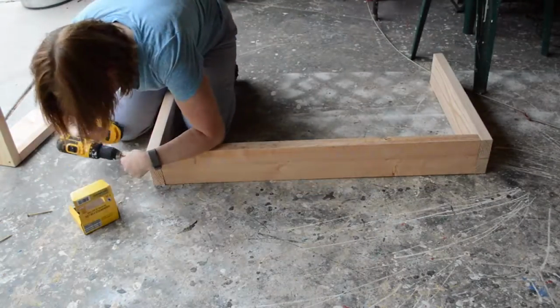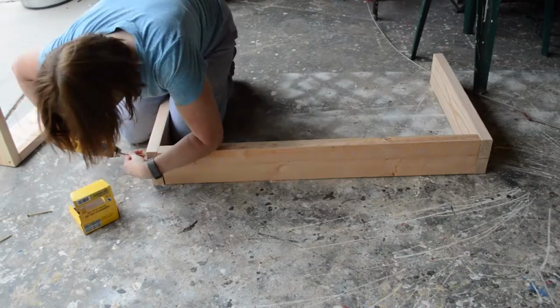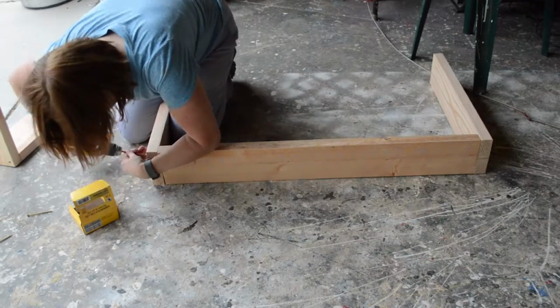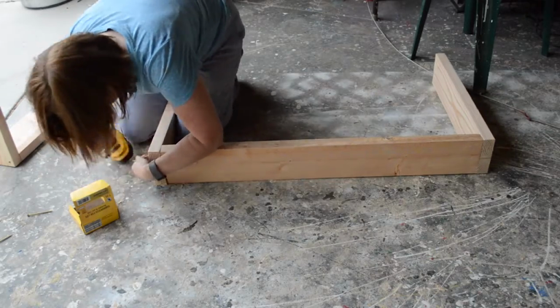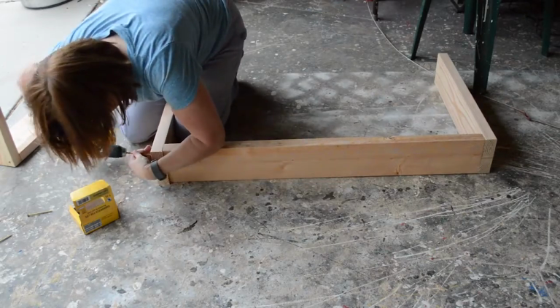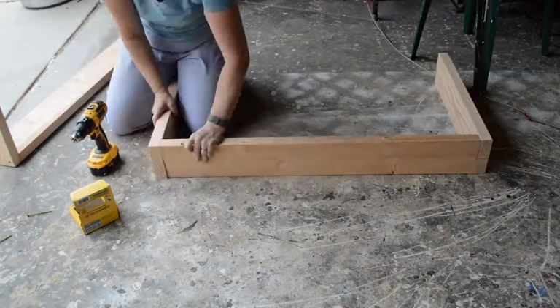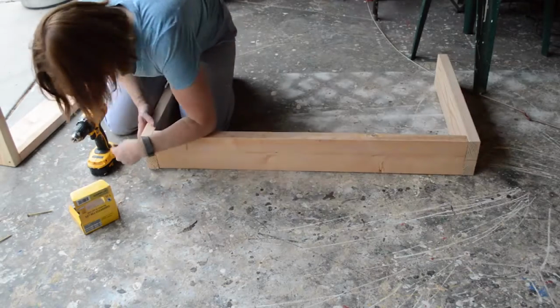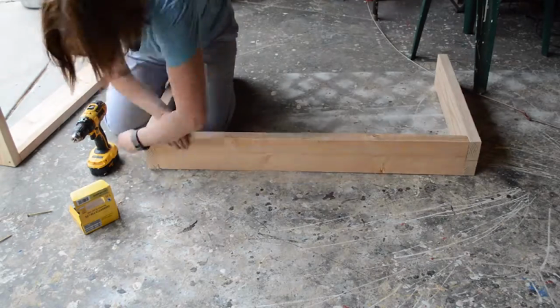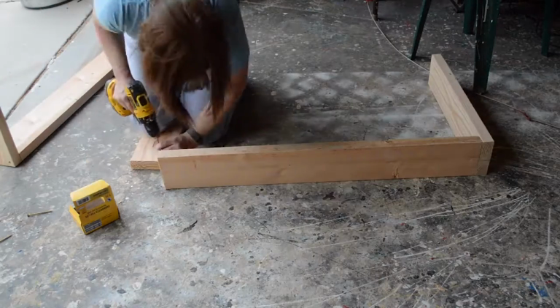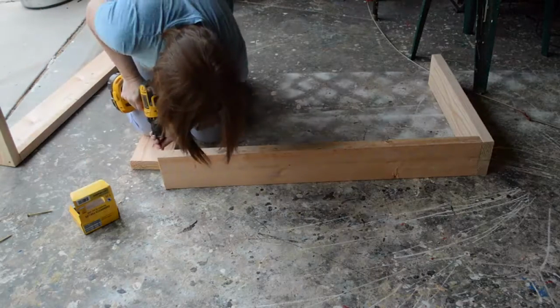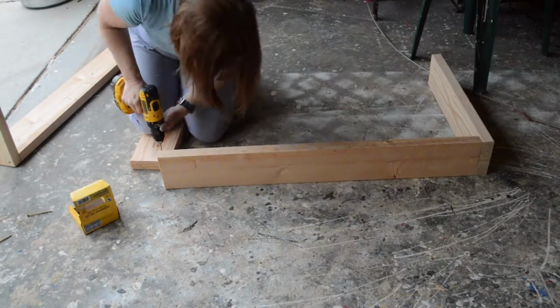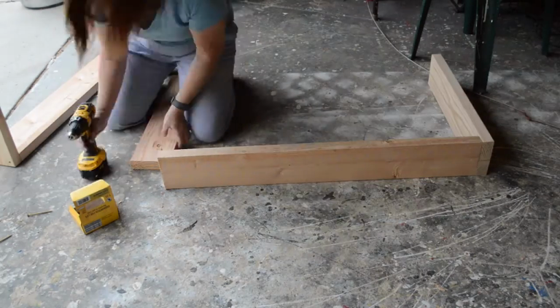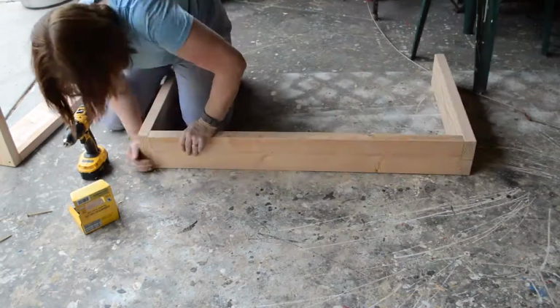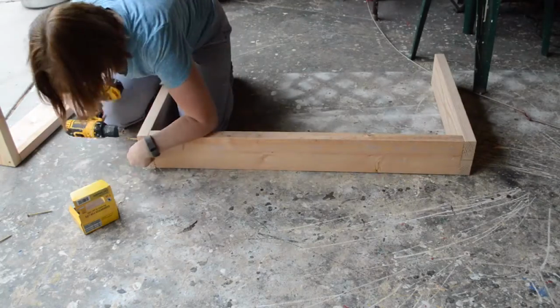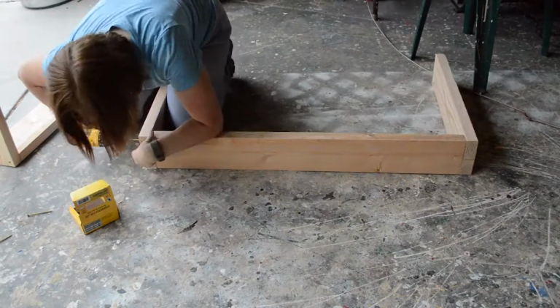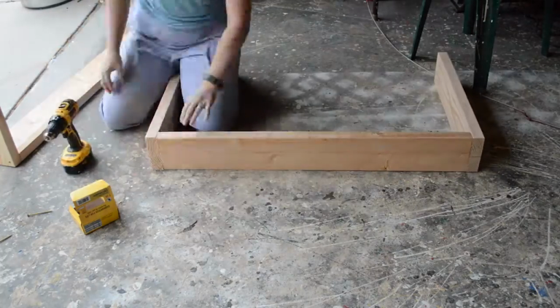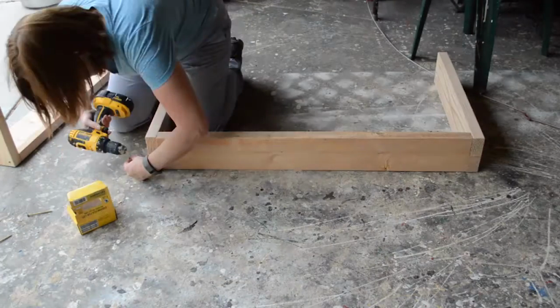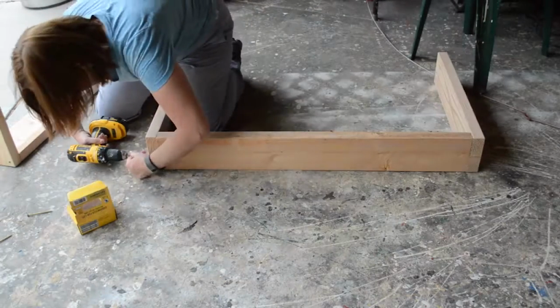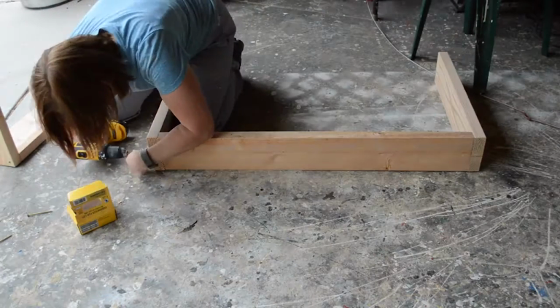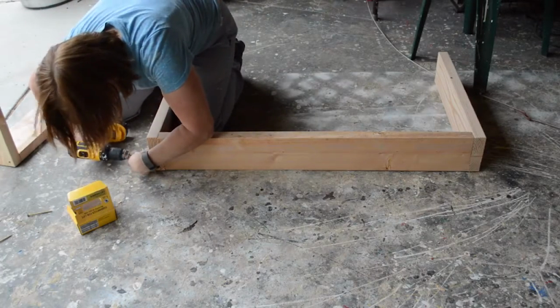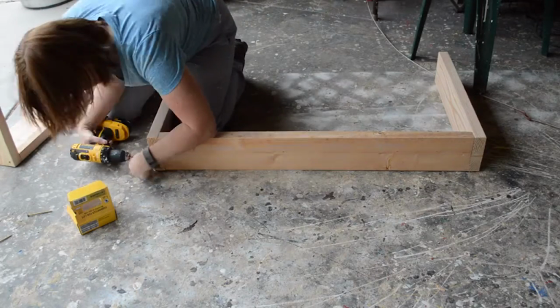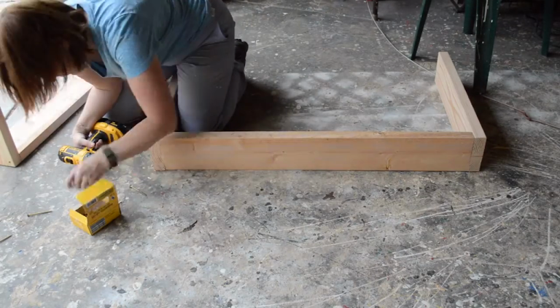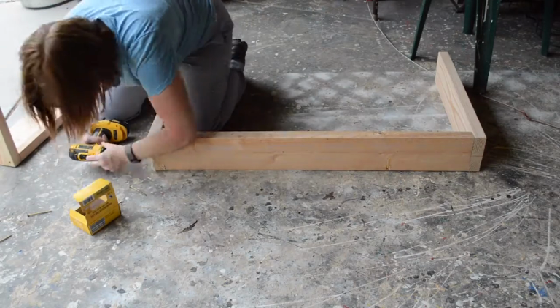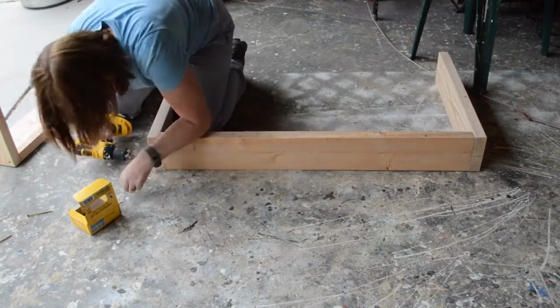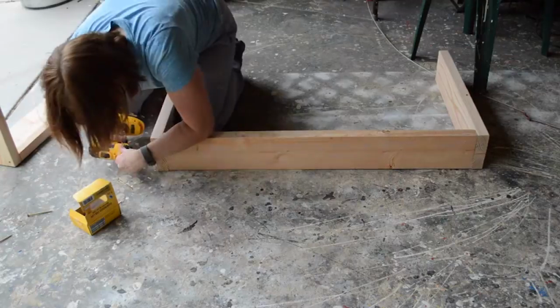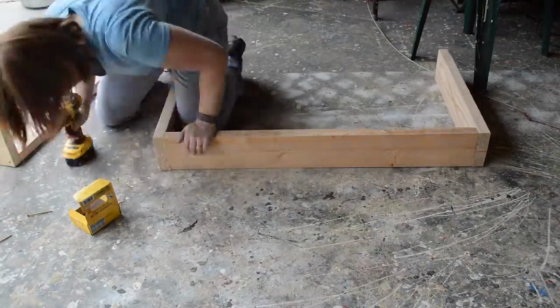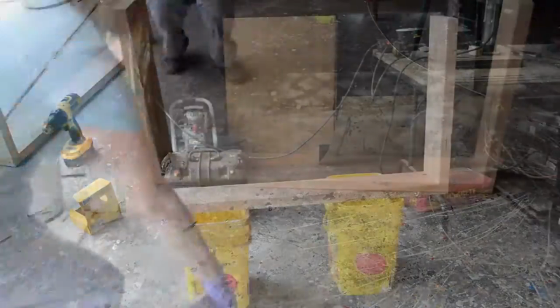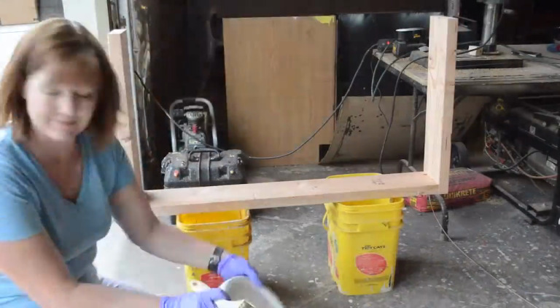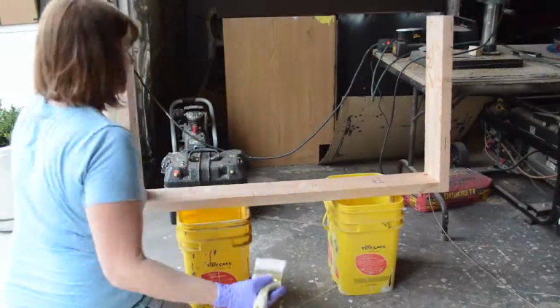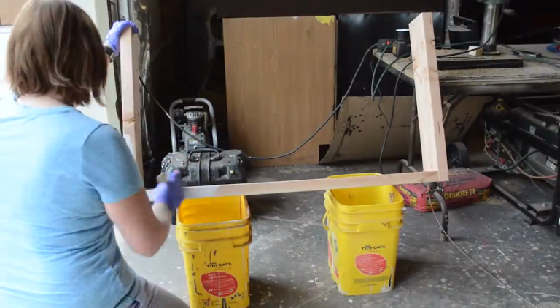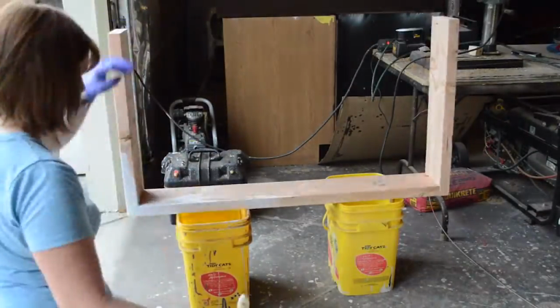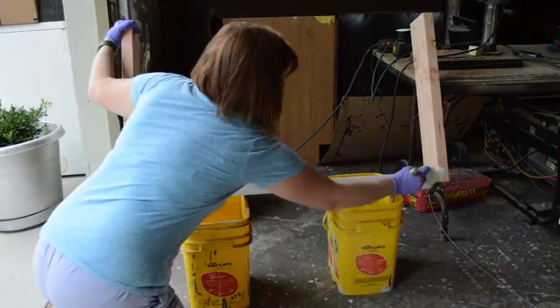You're going to do this twice because you're going to have two boxes, and it's easiest if you start the screws first and then put them in — it makes it a lot easier. As you can see I'm having a little bit of a problem because I'm trying to go too fast.